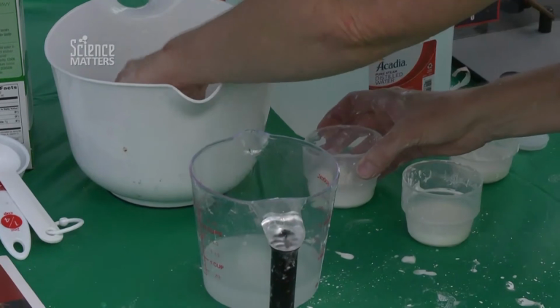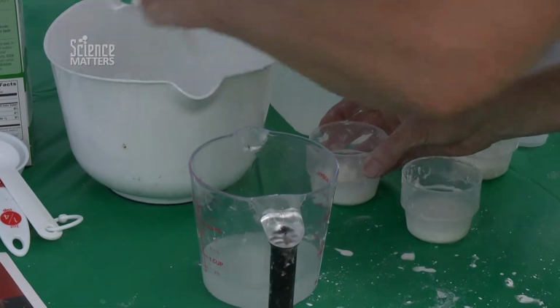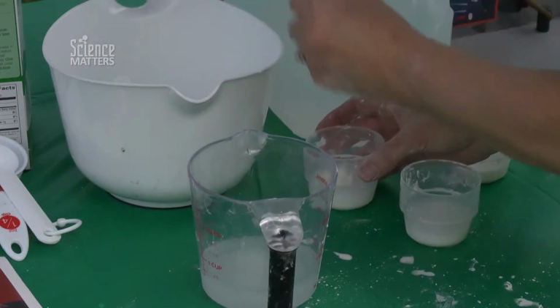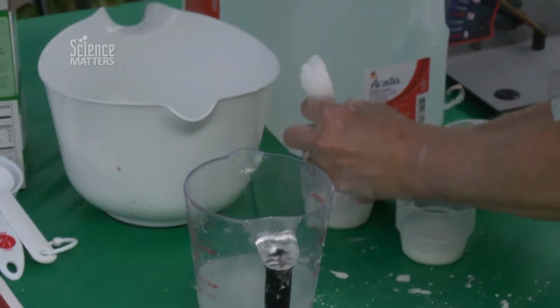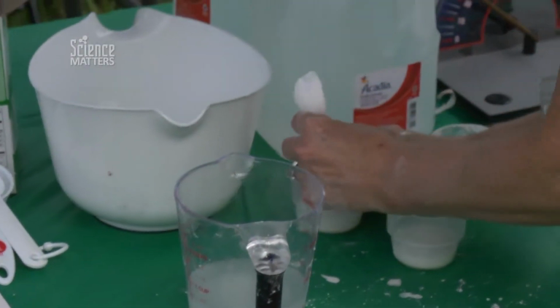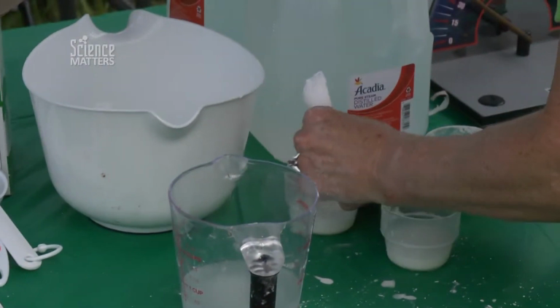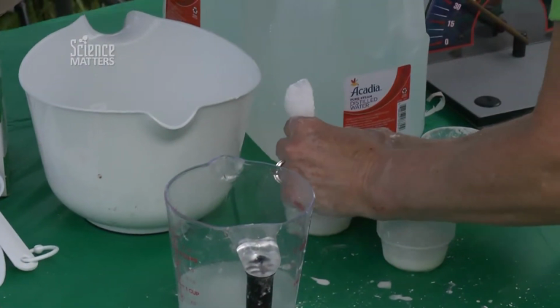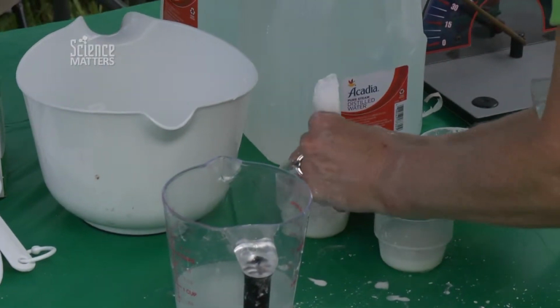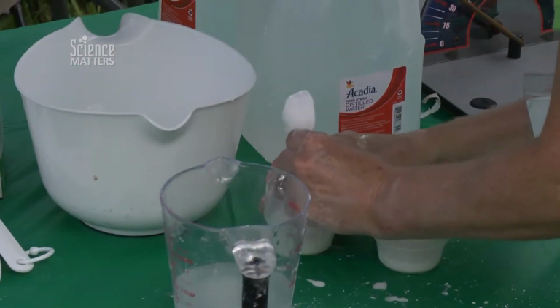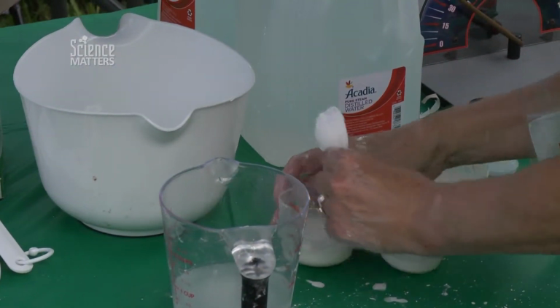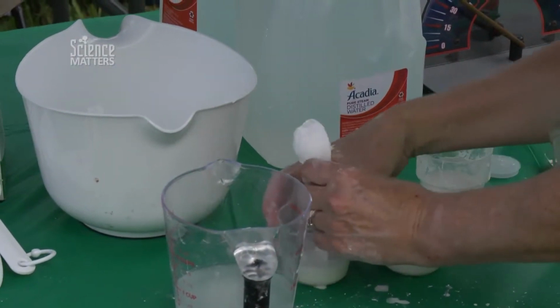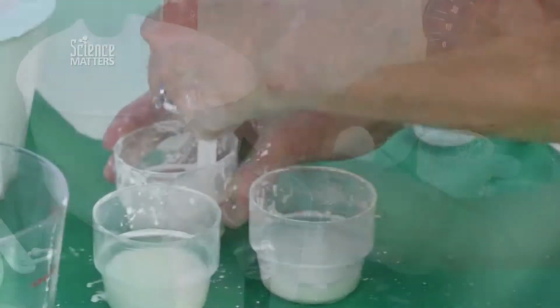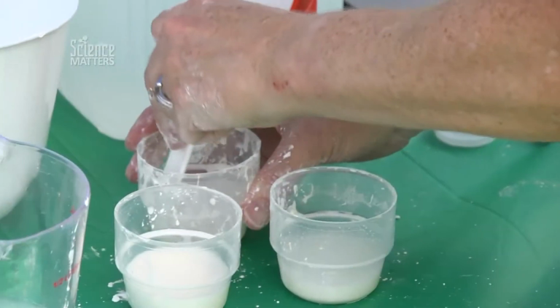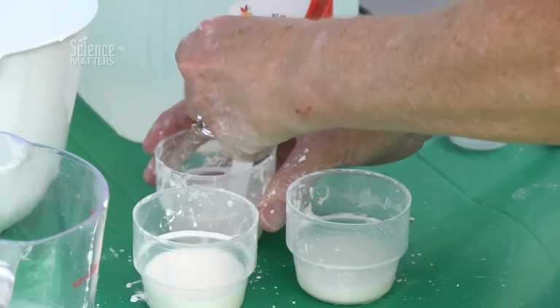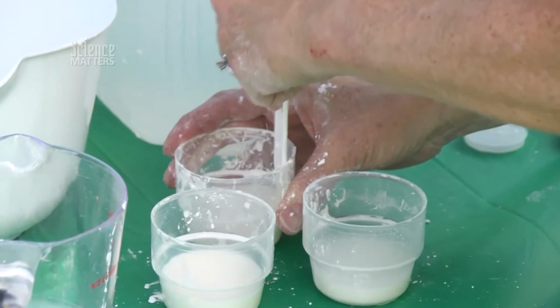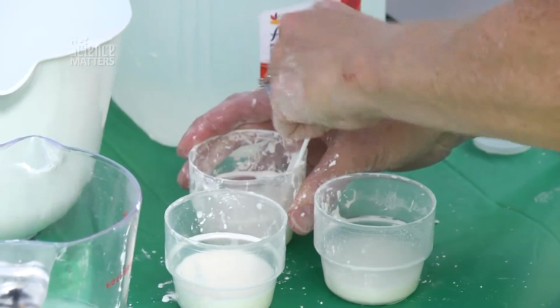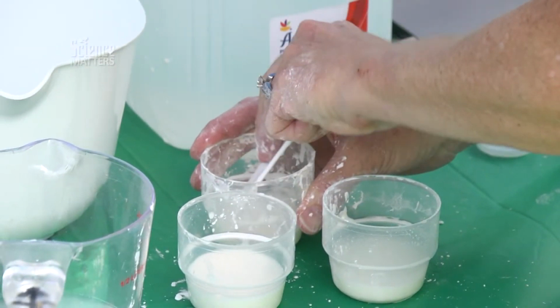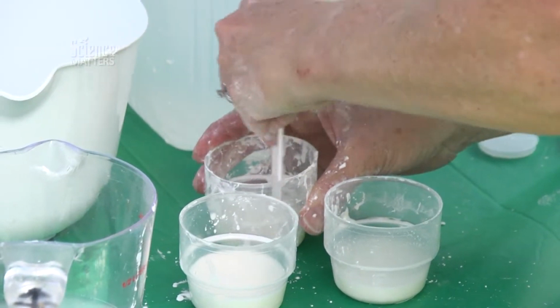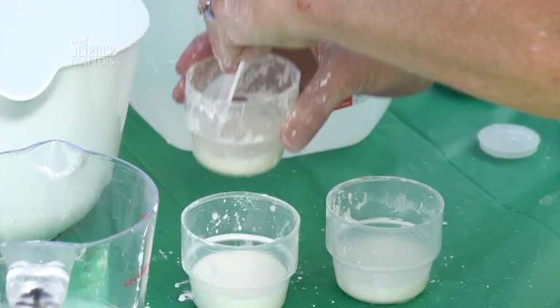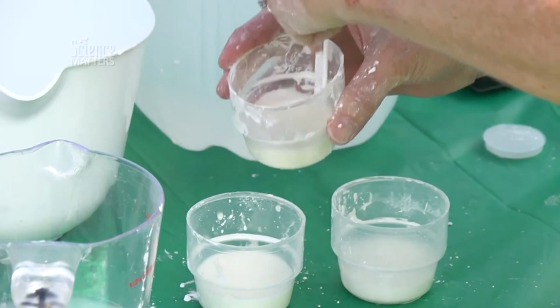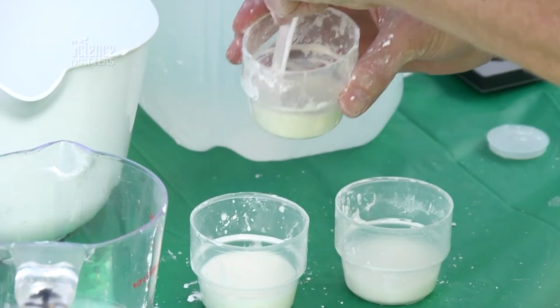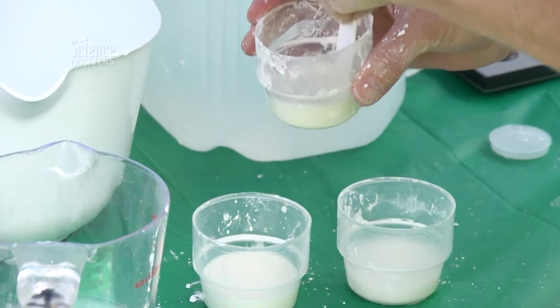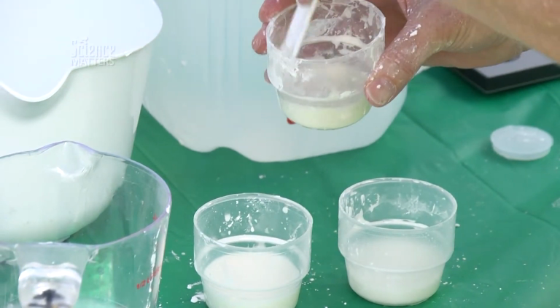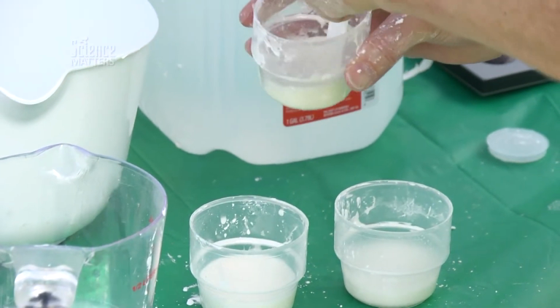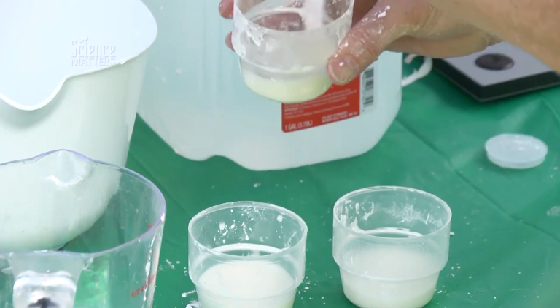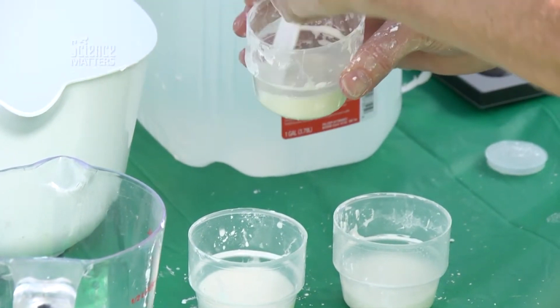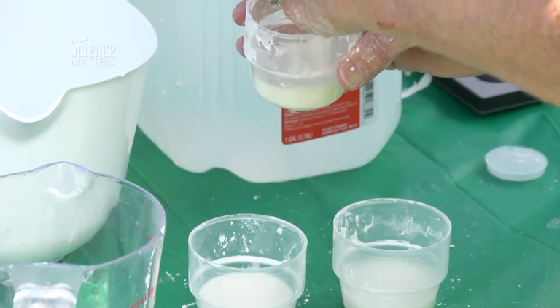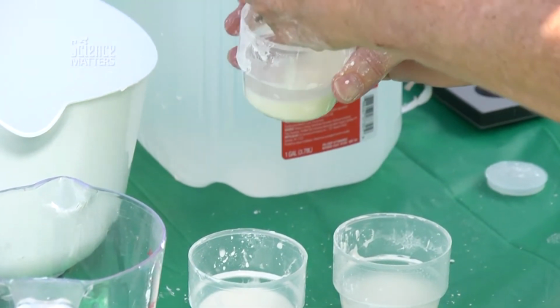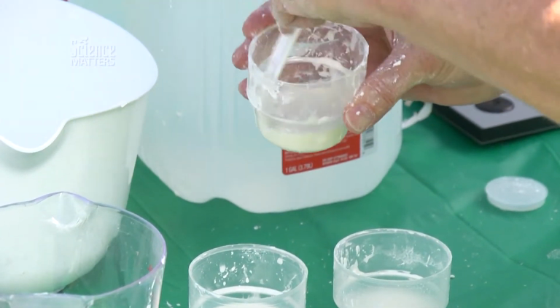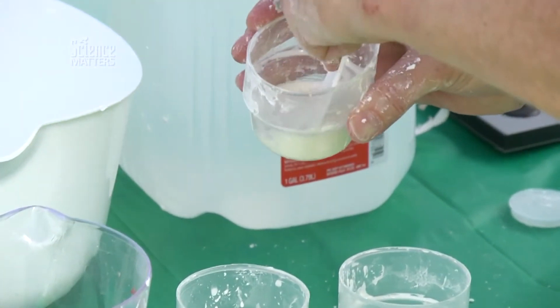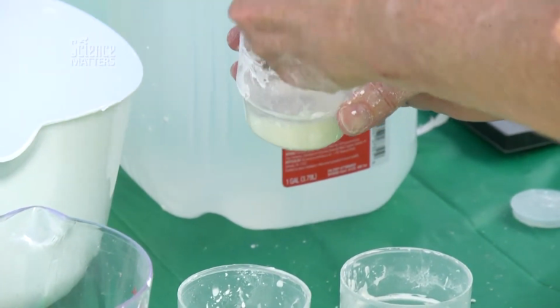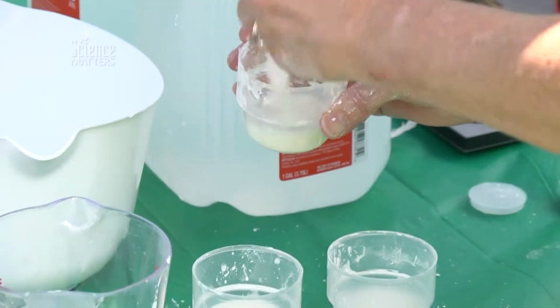You can use a spoon or you can just use your own hand and finger to stir it up. The mixture is now combined and has created a liquid — a white liquid.